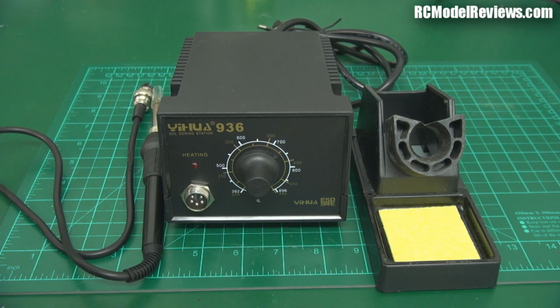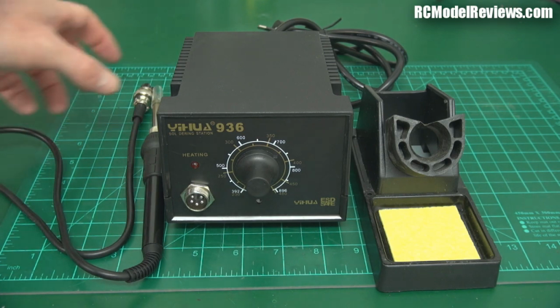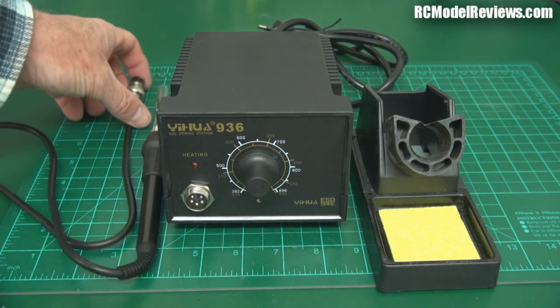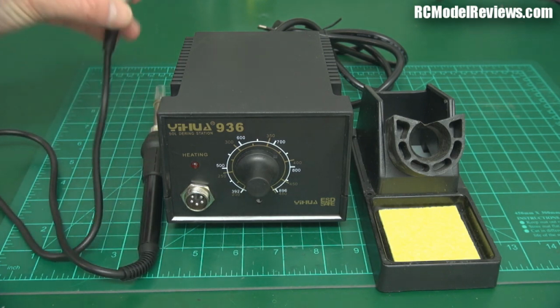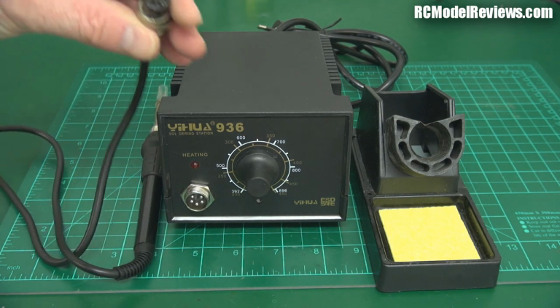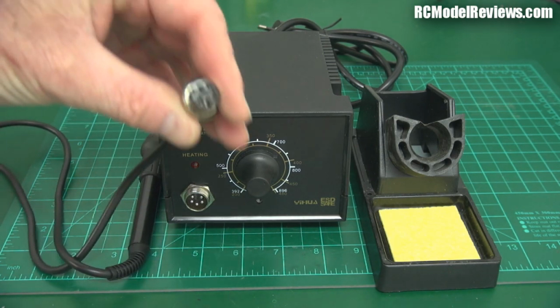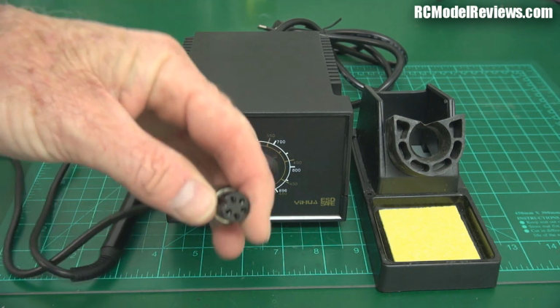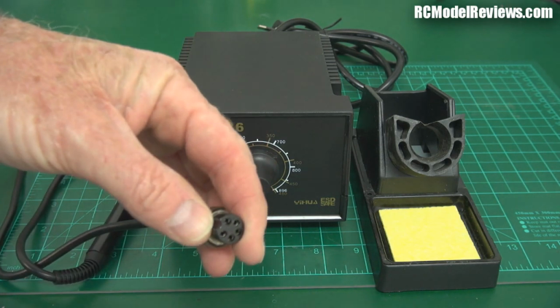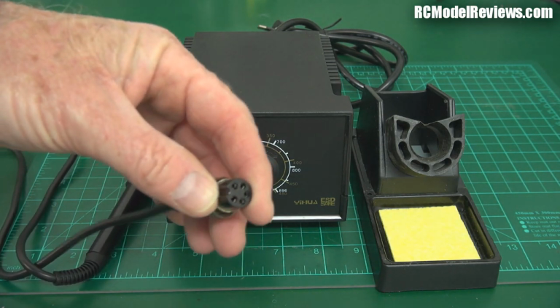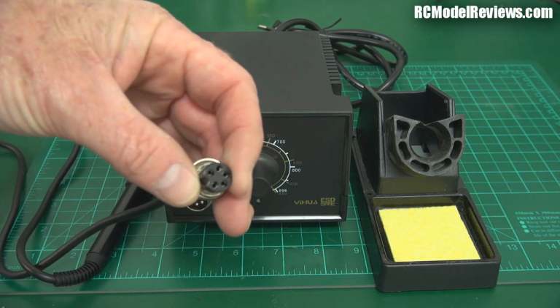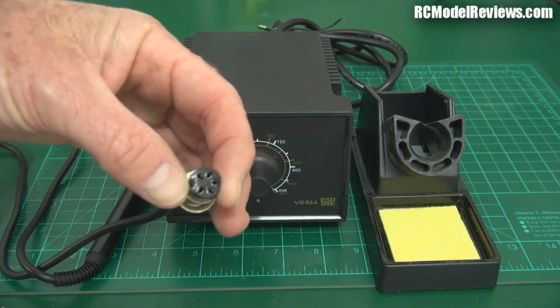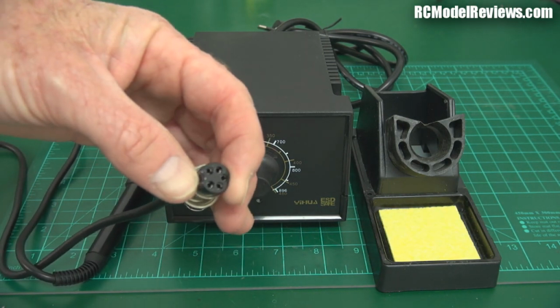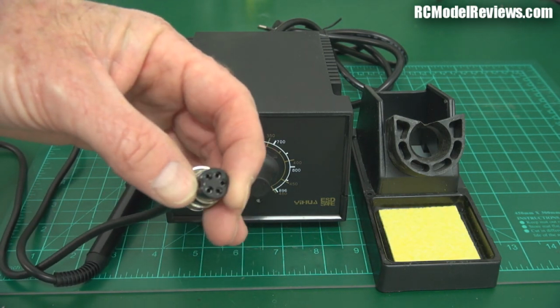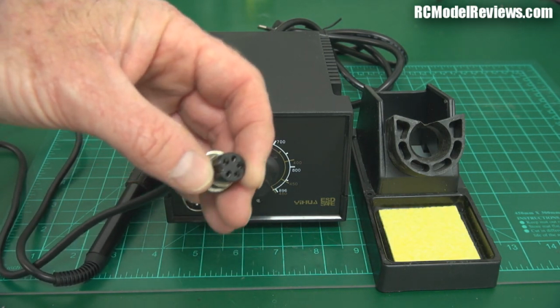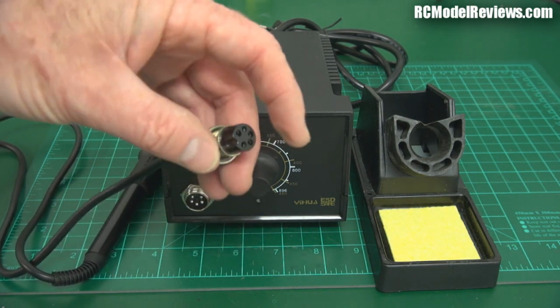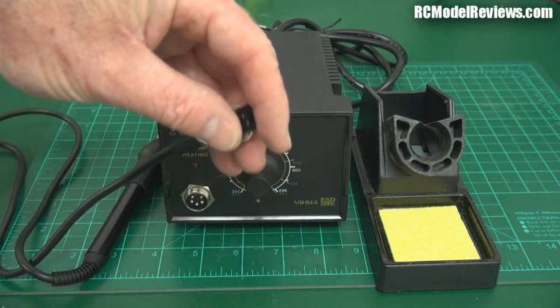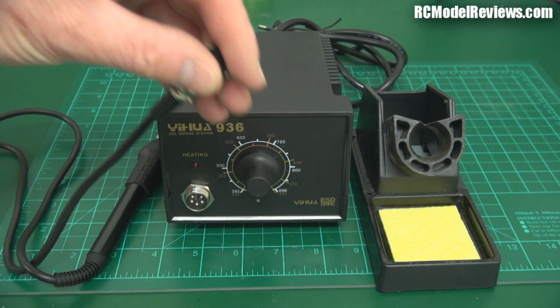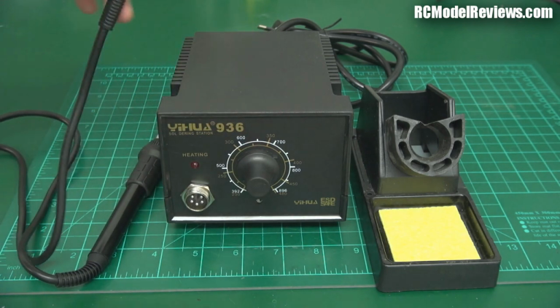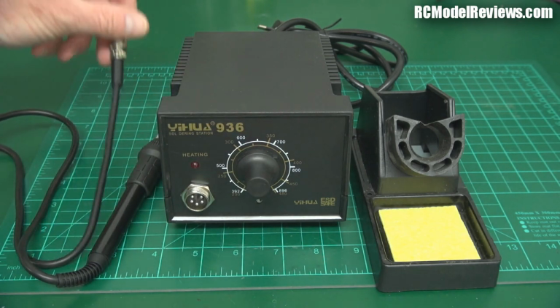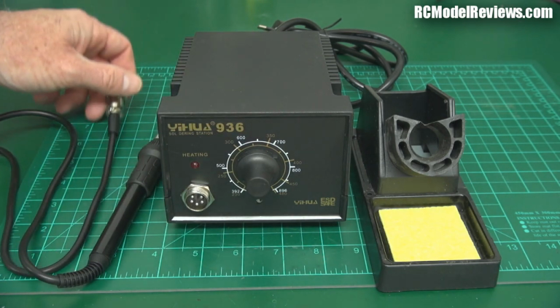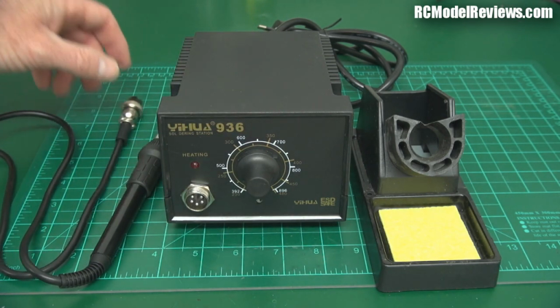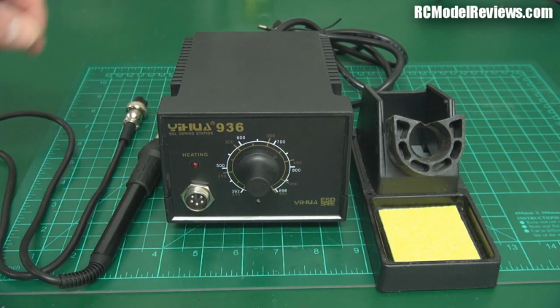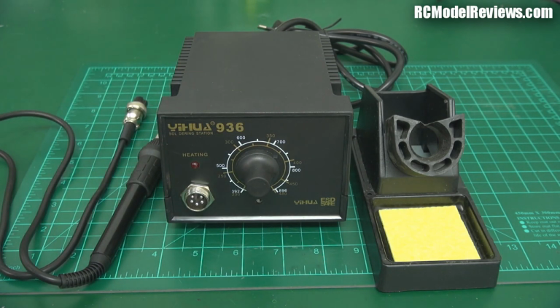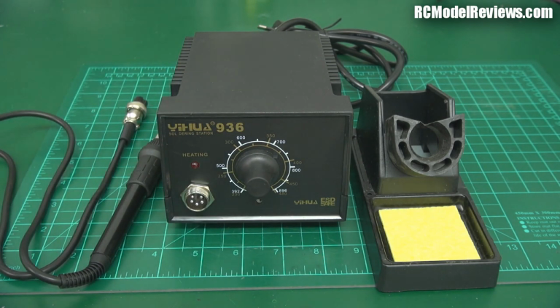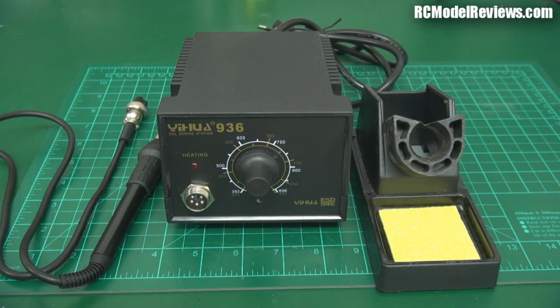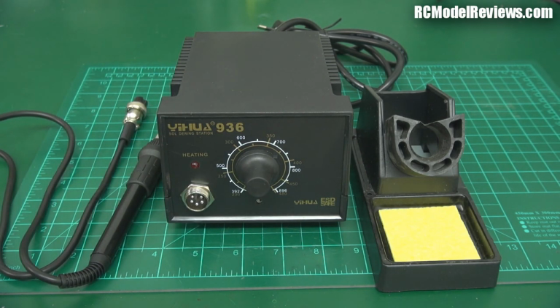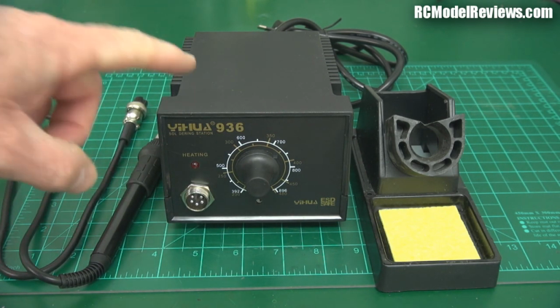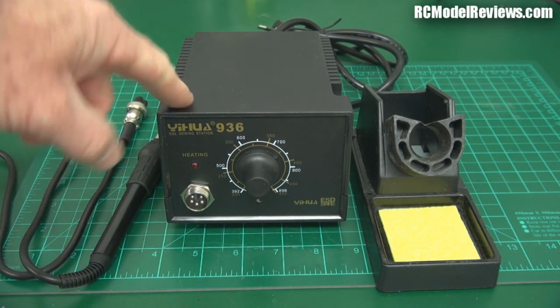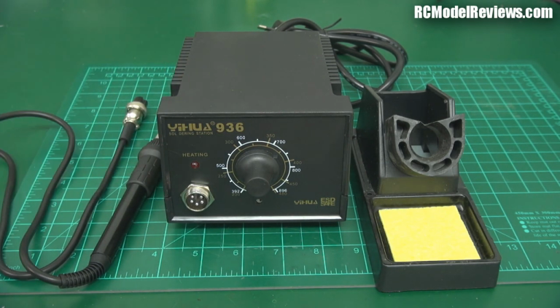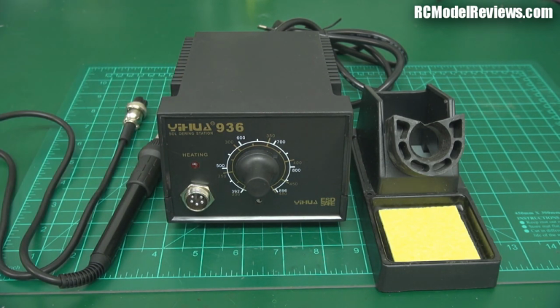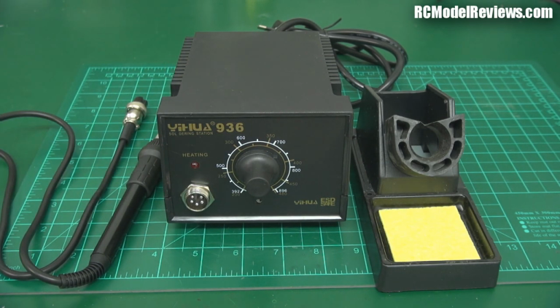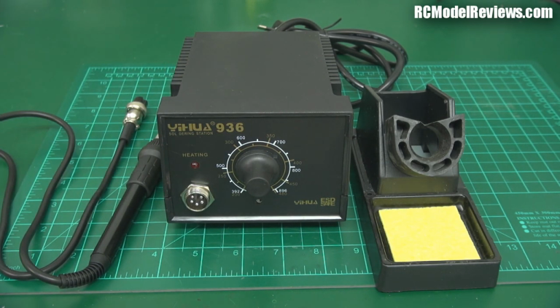The connectors are different too. I actually kind of like this one — it's like a microphone connector — over the really quite simple DIN connector that my Hakko uses. So that's actually a point in favour of this iron as far as I'm concerned.